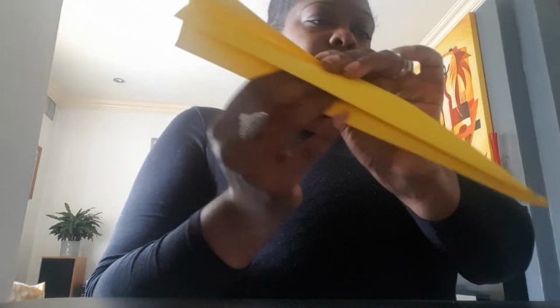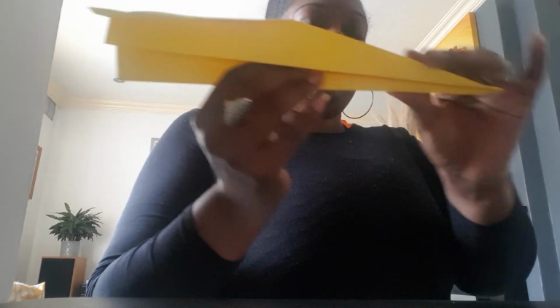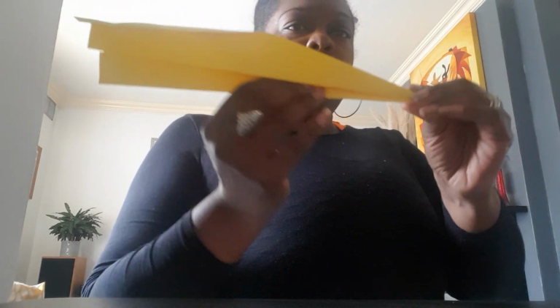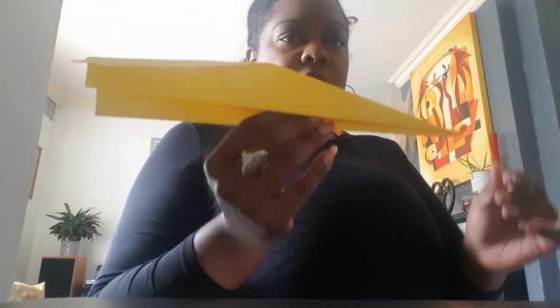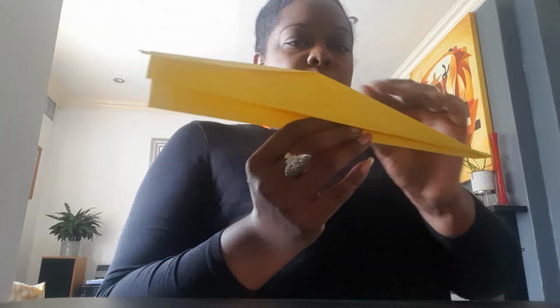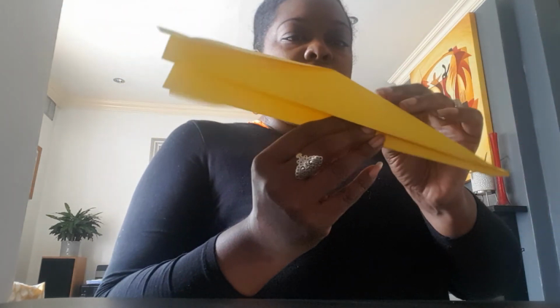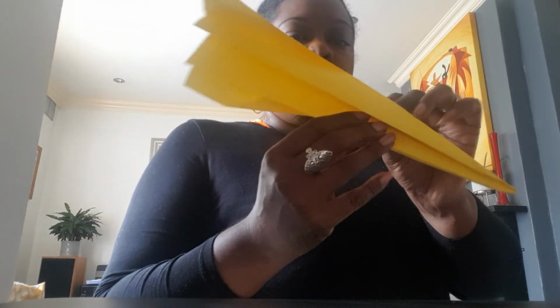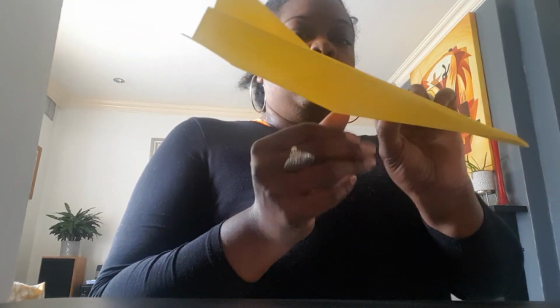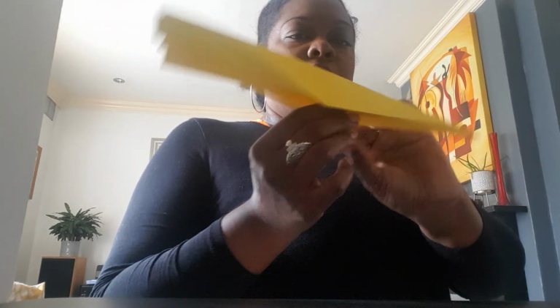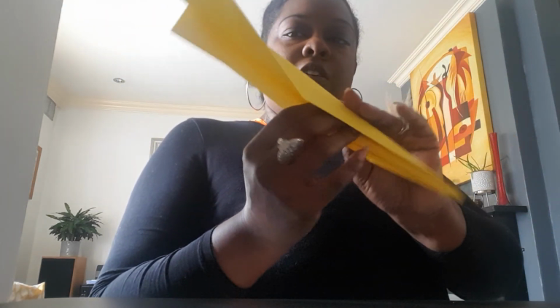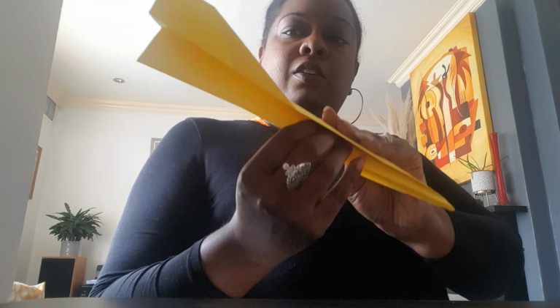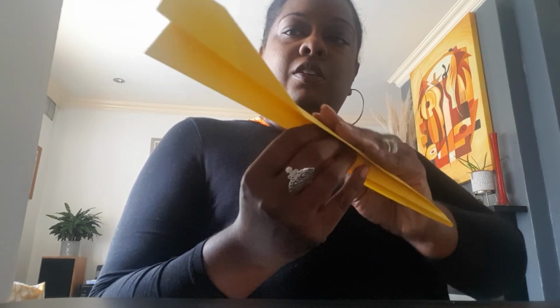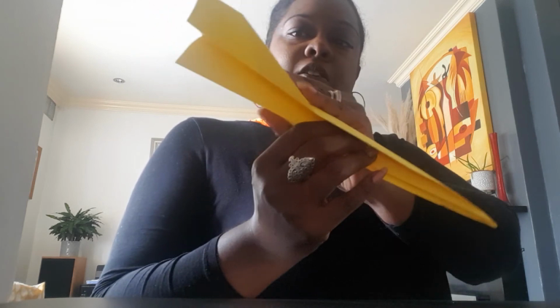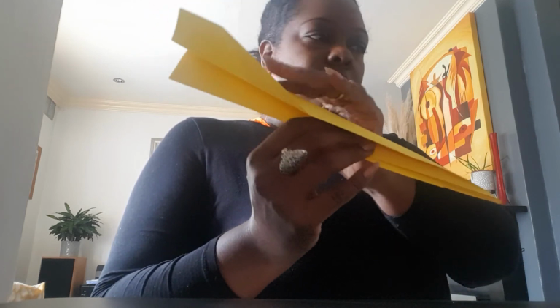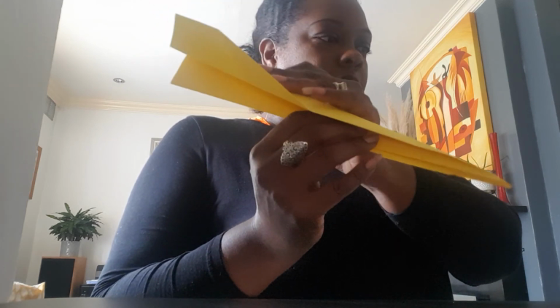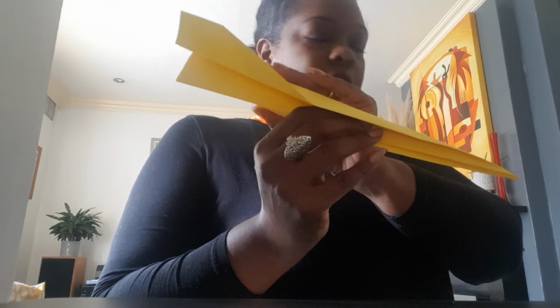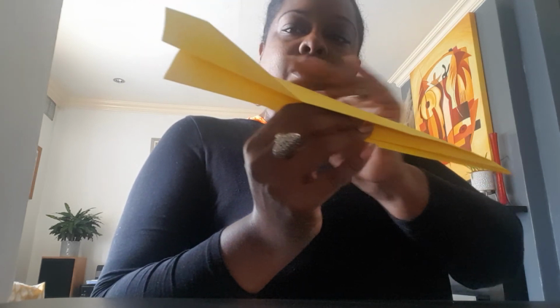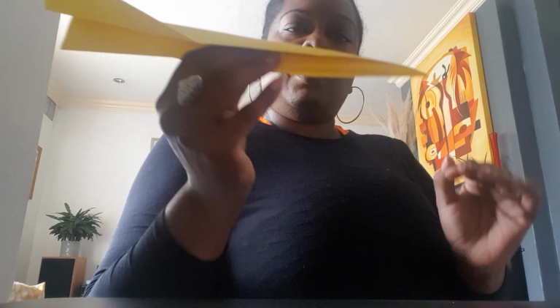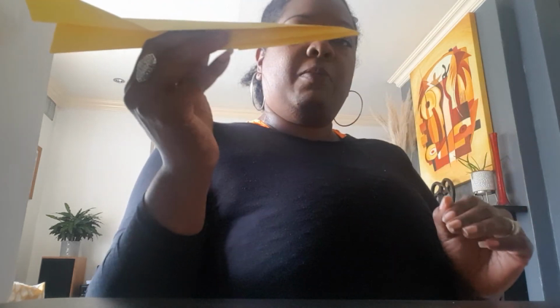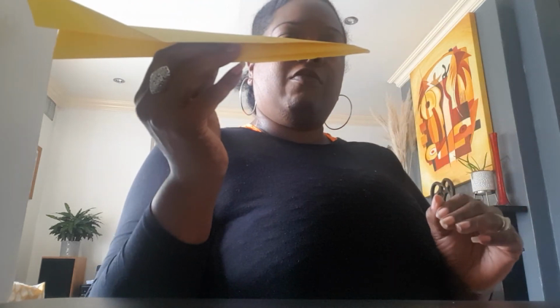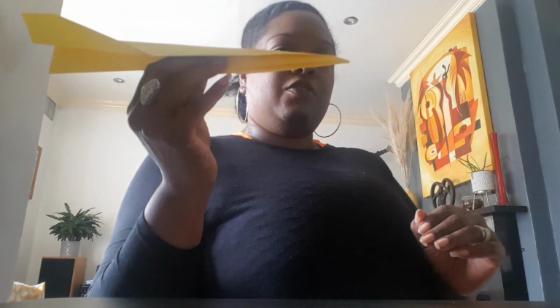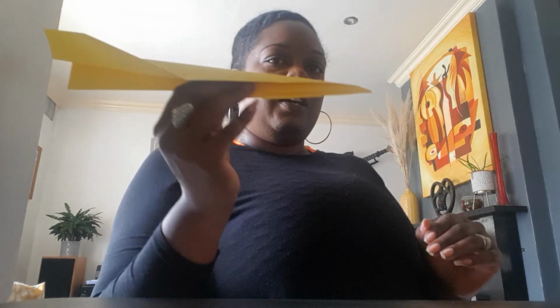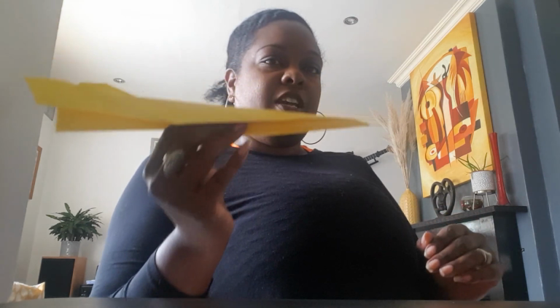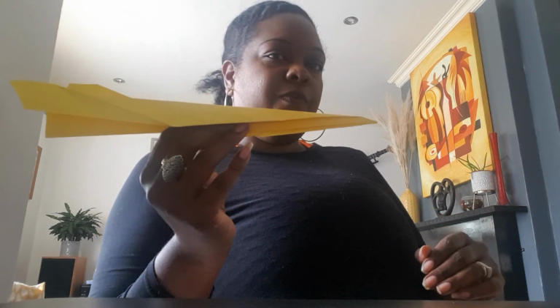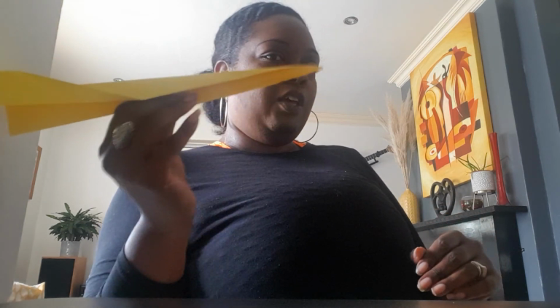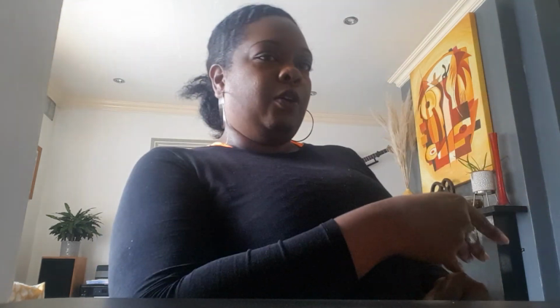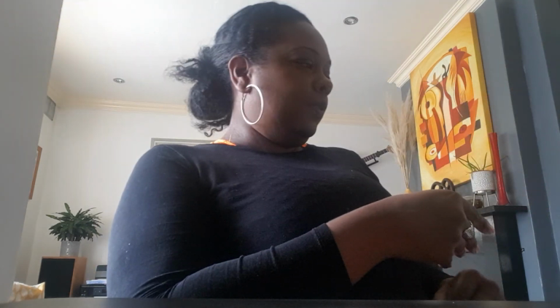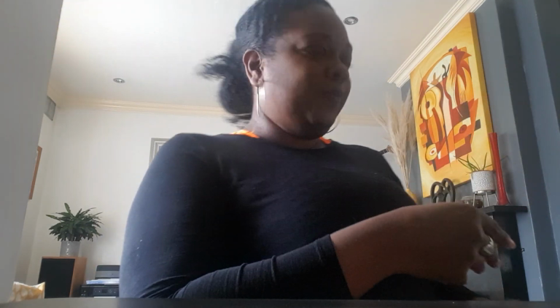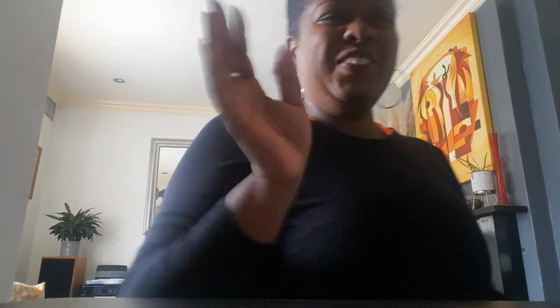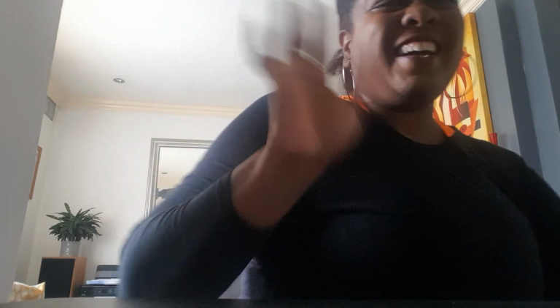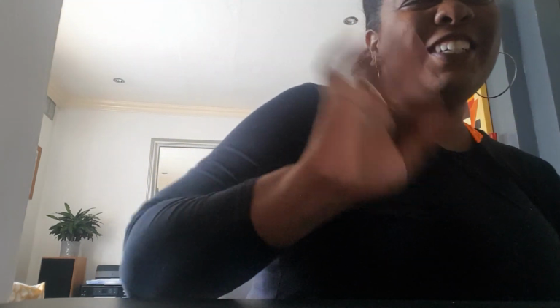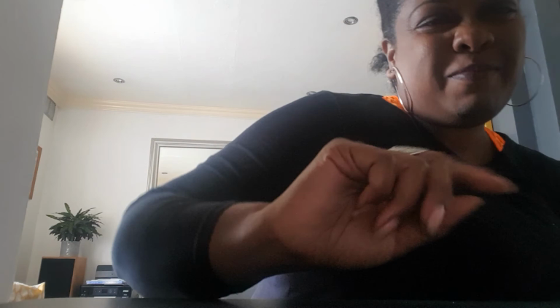Open the wings like that and there we should have a dart paper airplane ready to fly. Are we ready? Thanks for watching, bye!